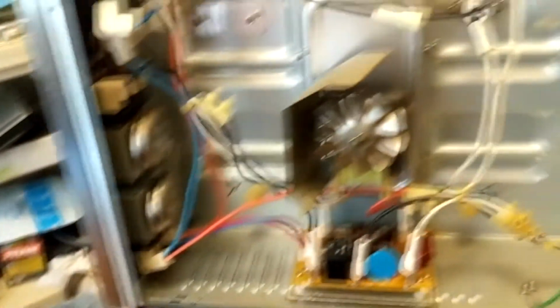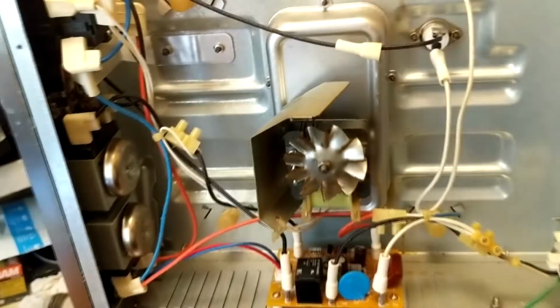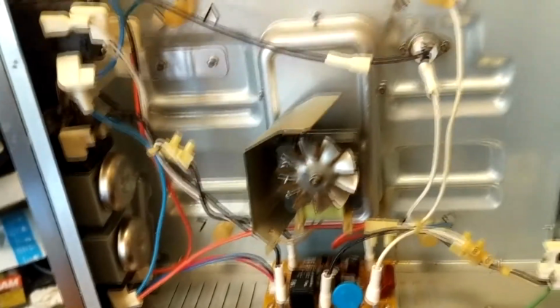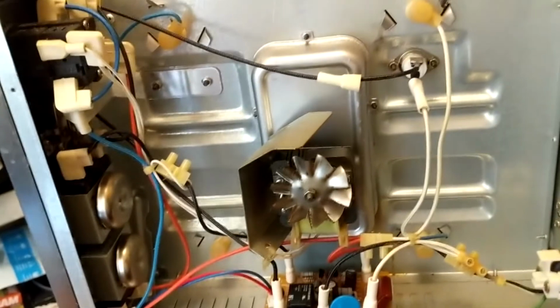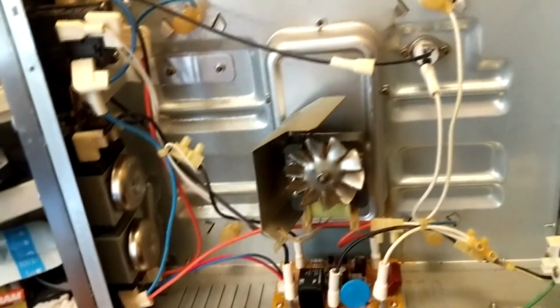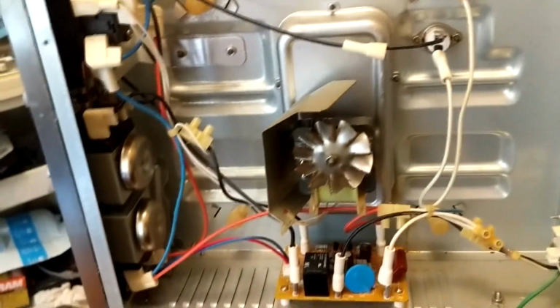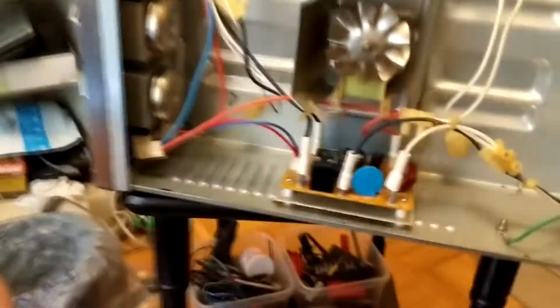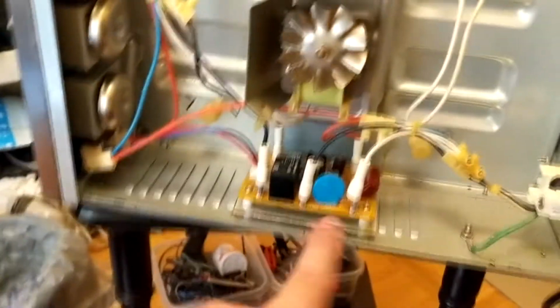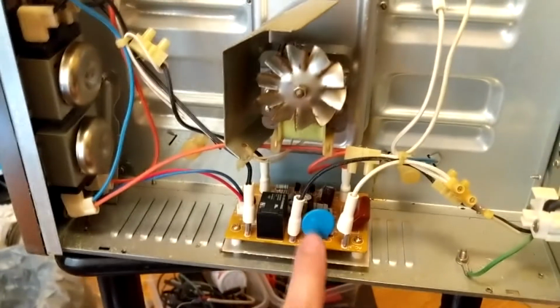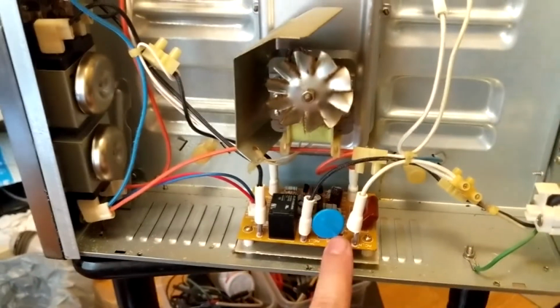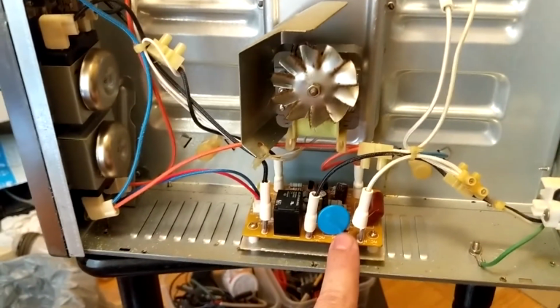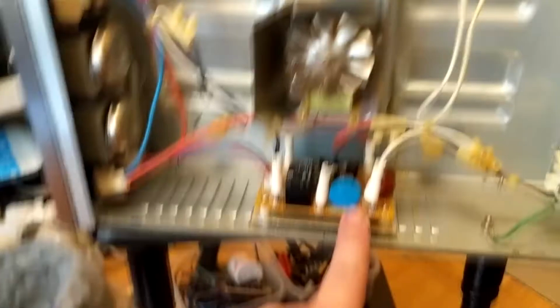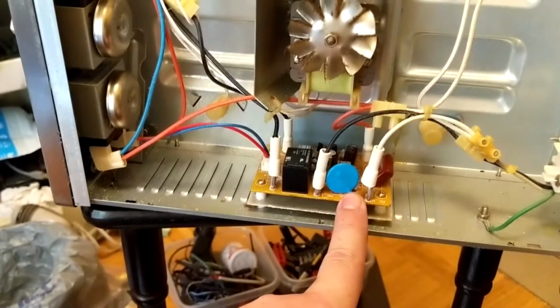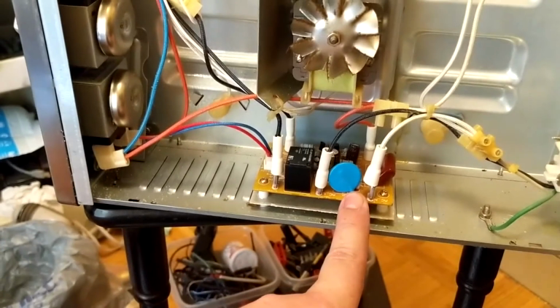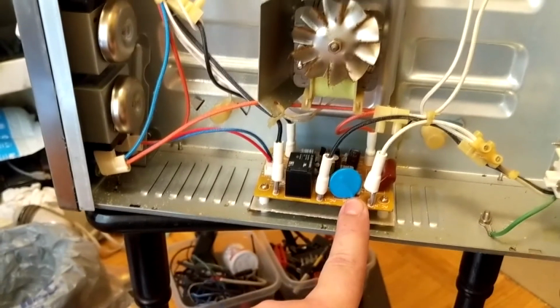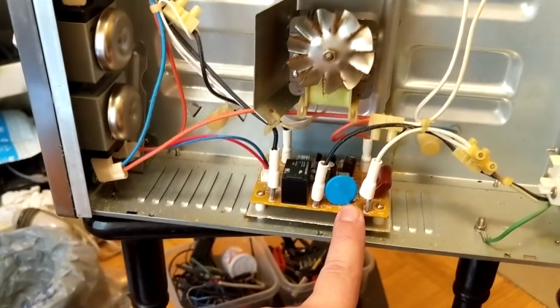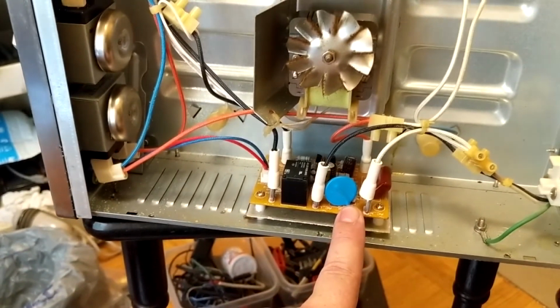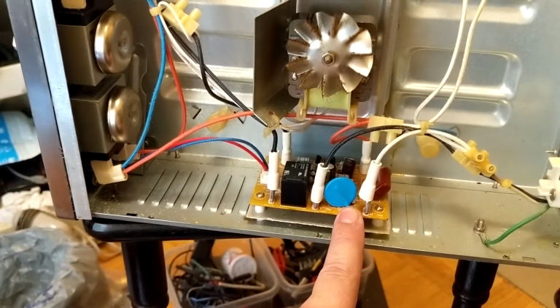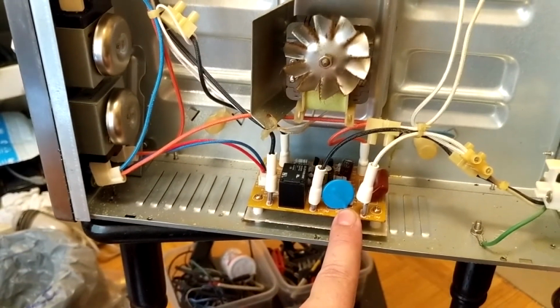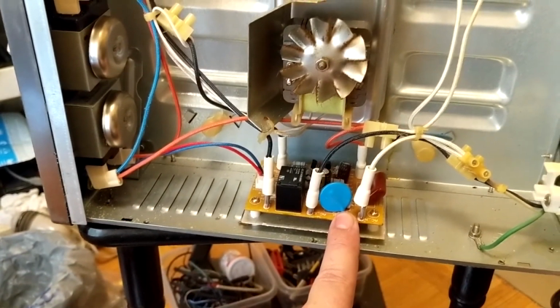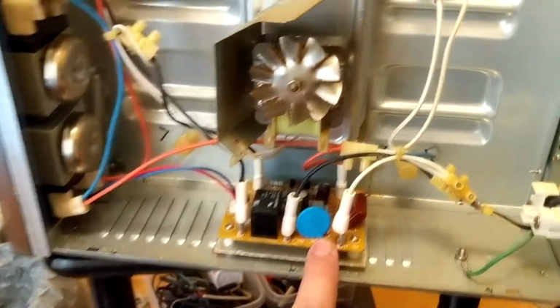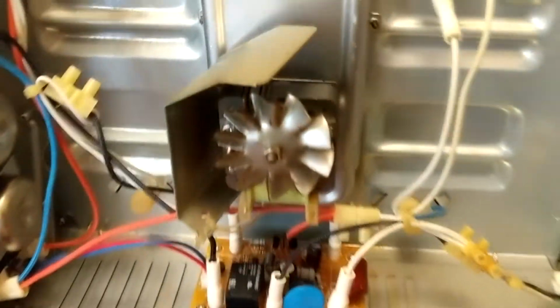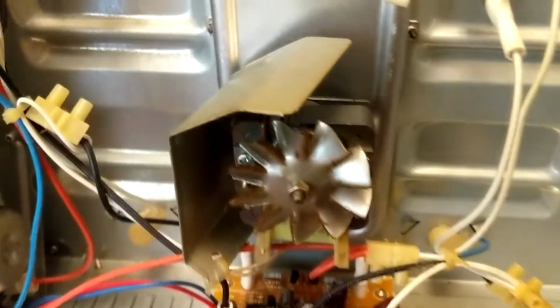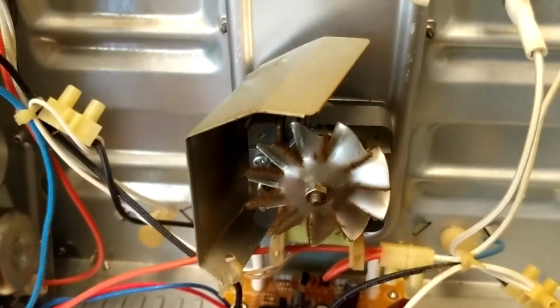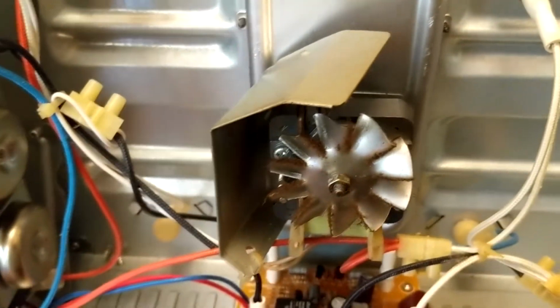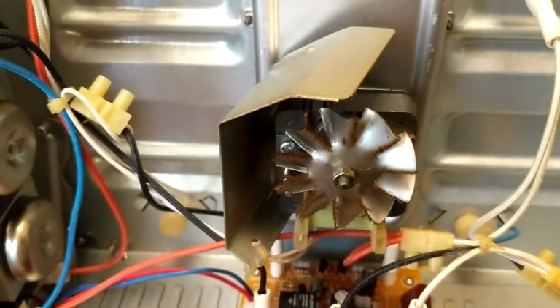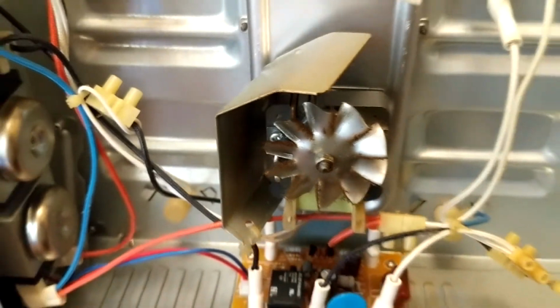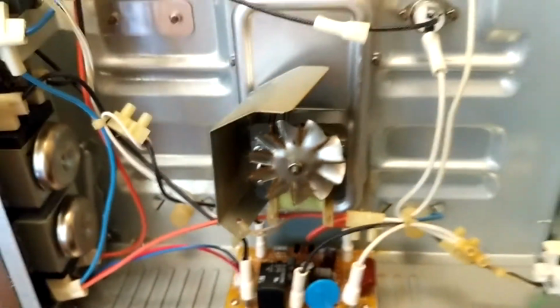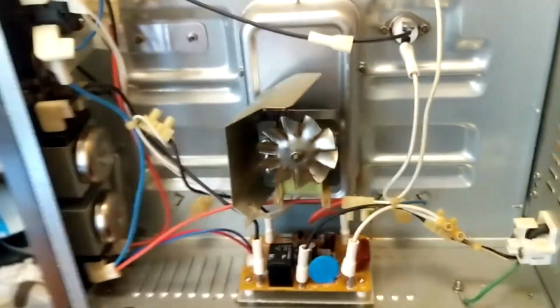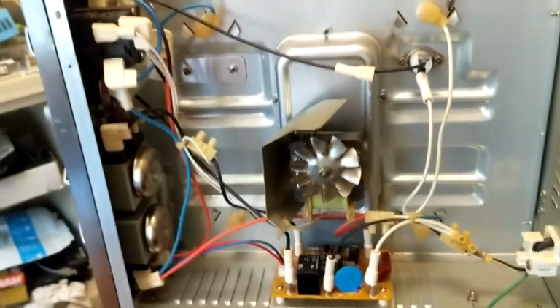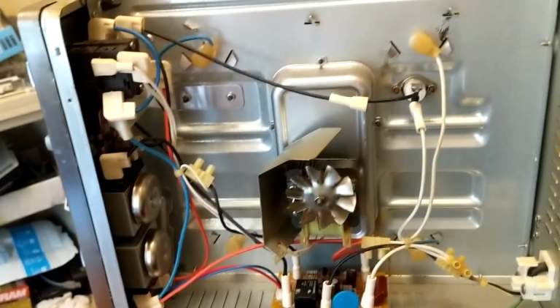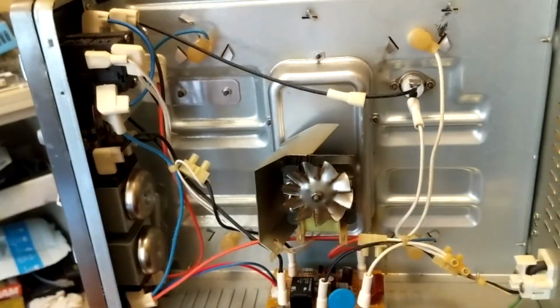So if you have a similar problem with your toaster oven — basically the power board — check to see if you have any blown caps.